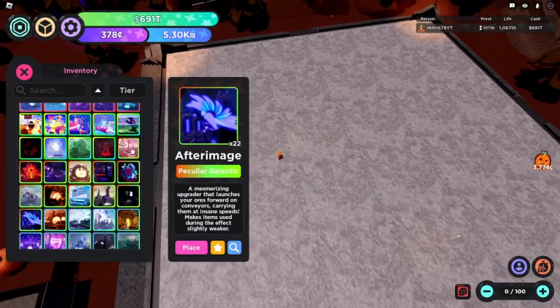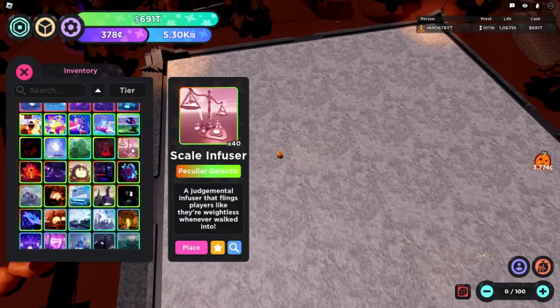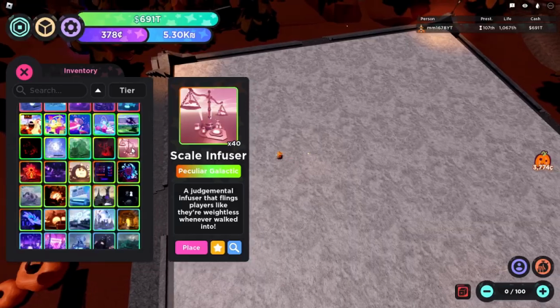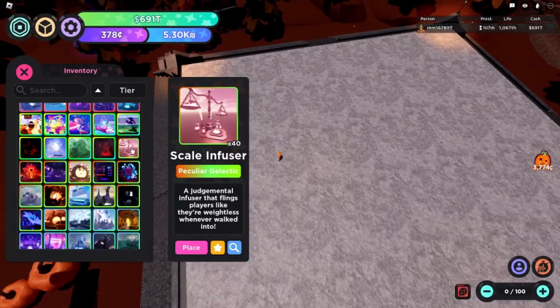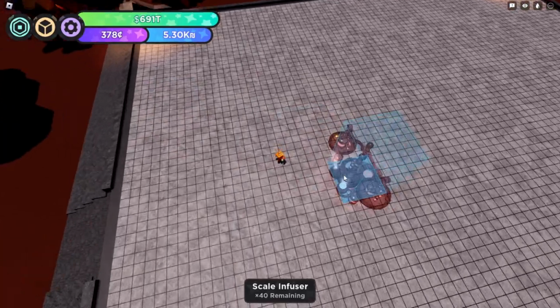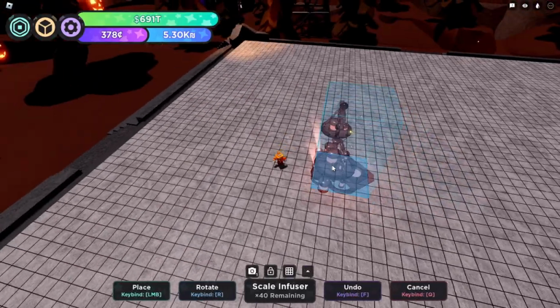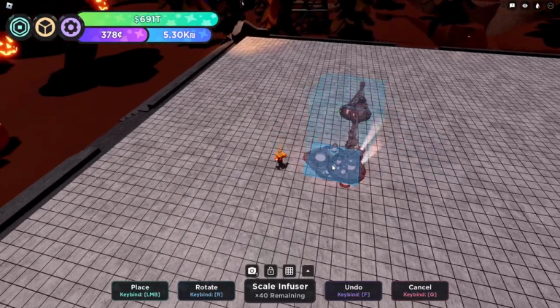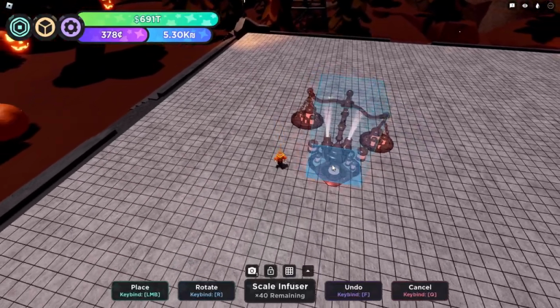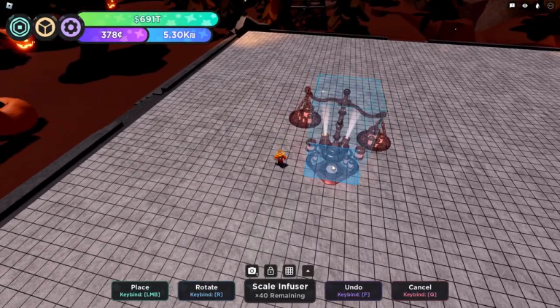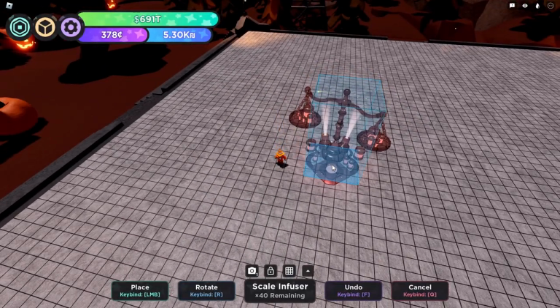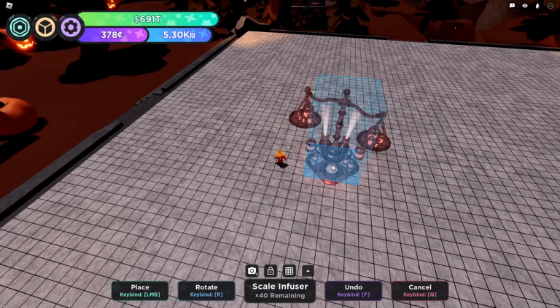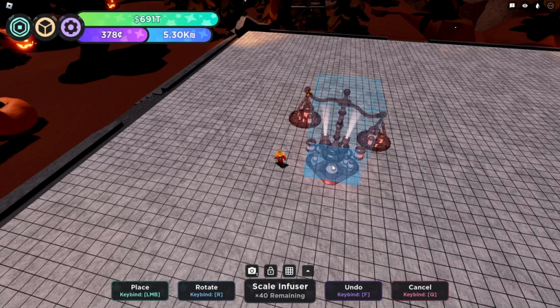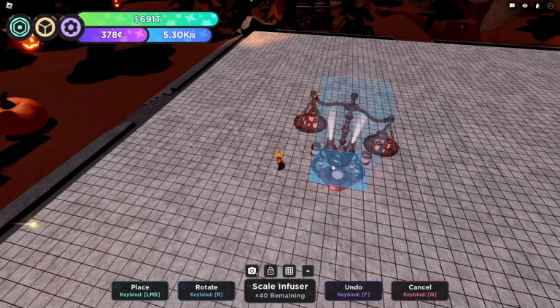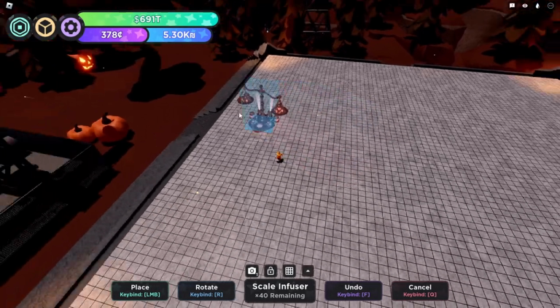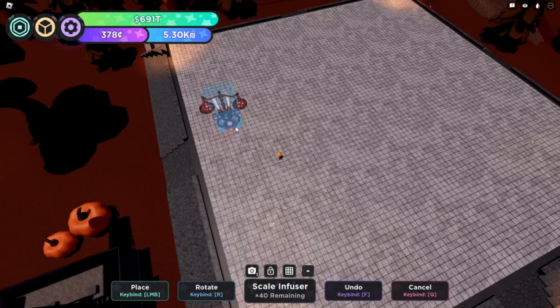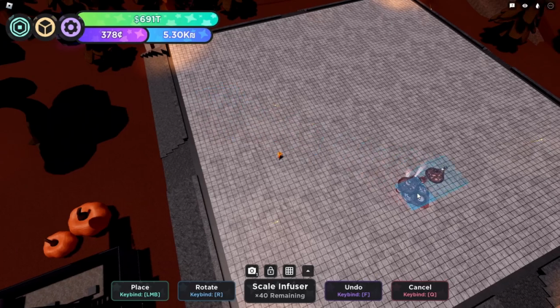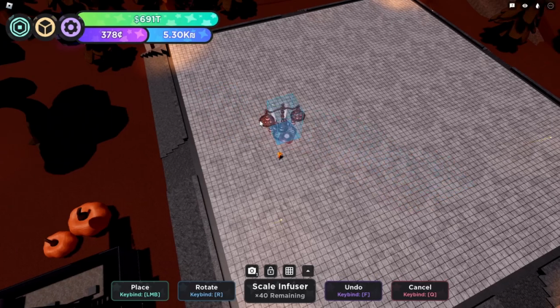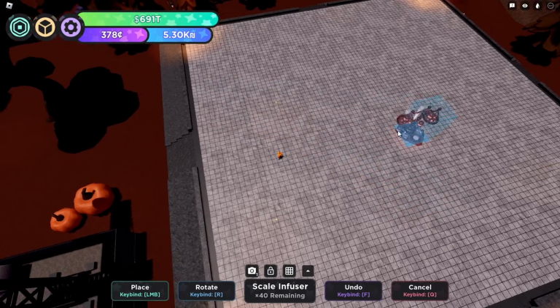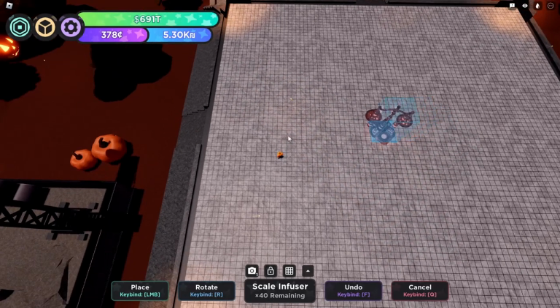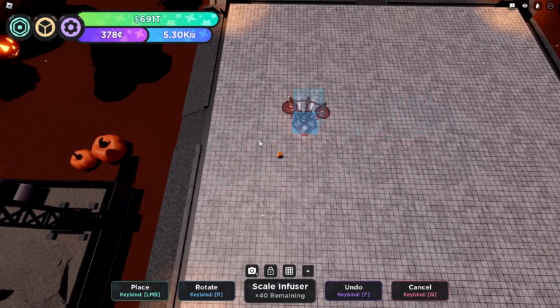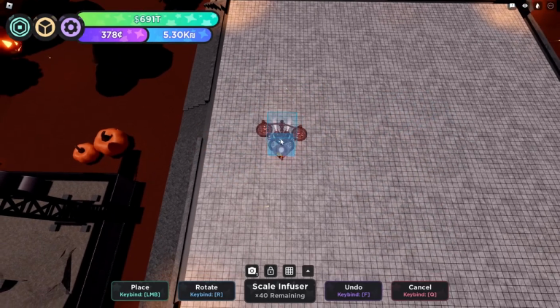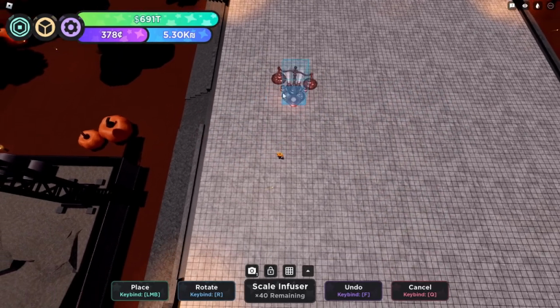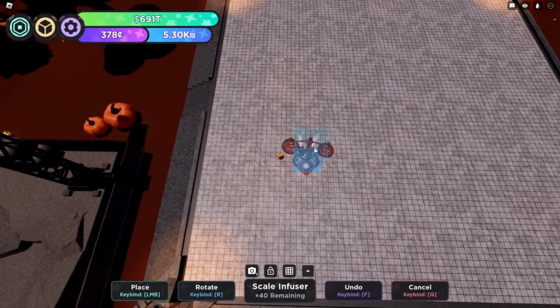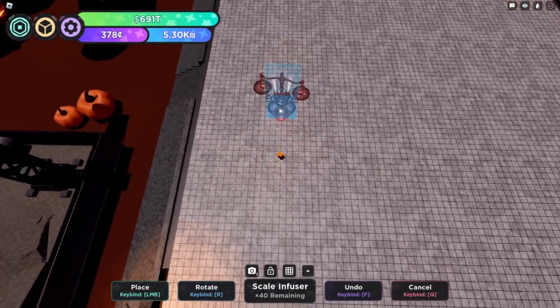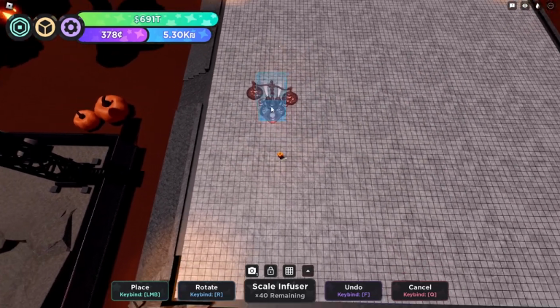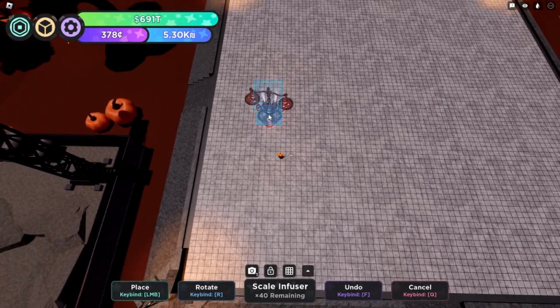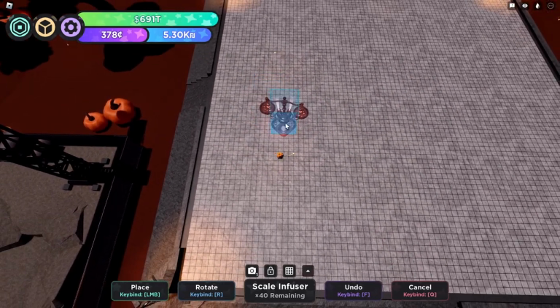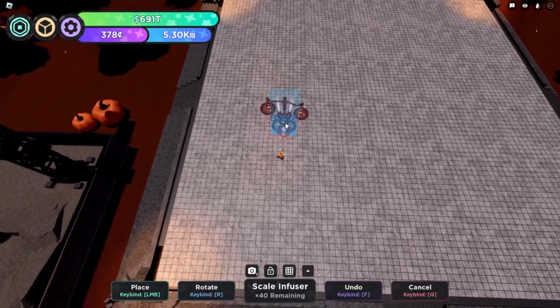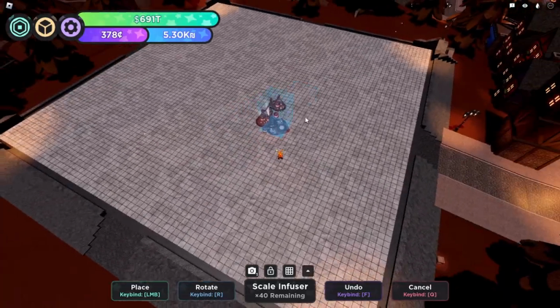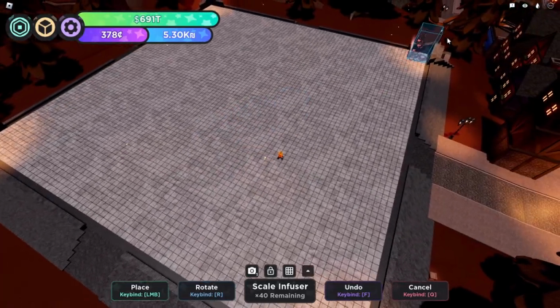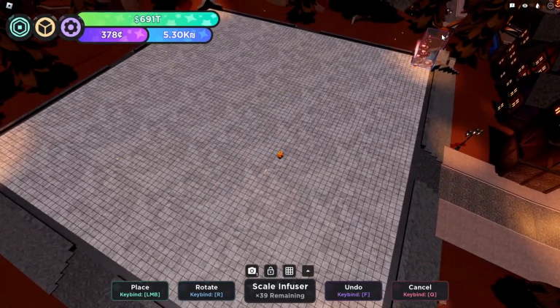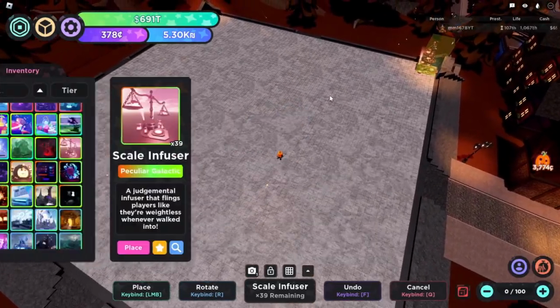Starting with the Scale Infuser. It's an Infuser. It's a great way to start off a tier list when you're supposed to rate them on effectiveness, but there's an Infuser, so it's going in the Infuser tier.